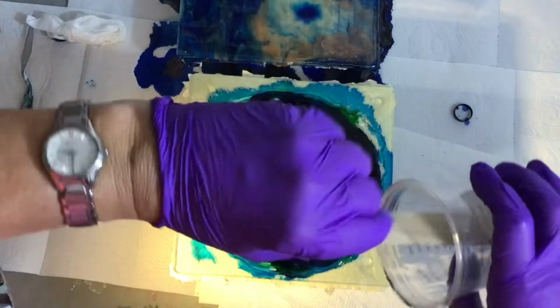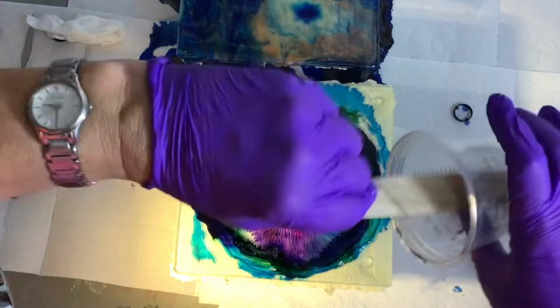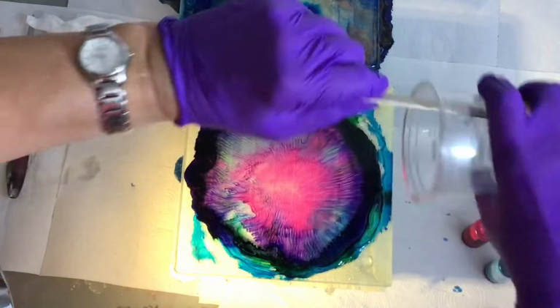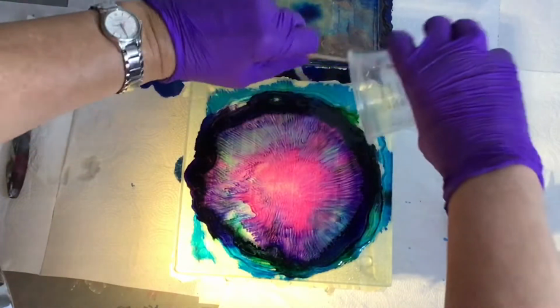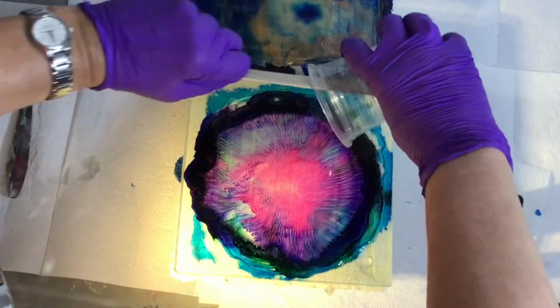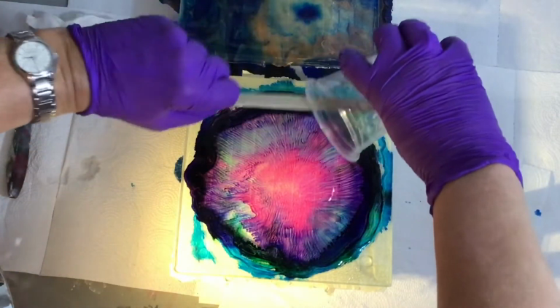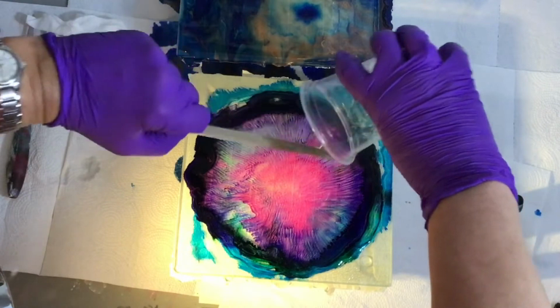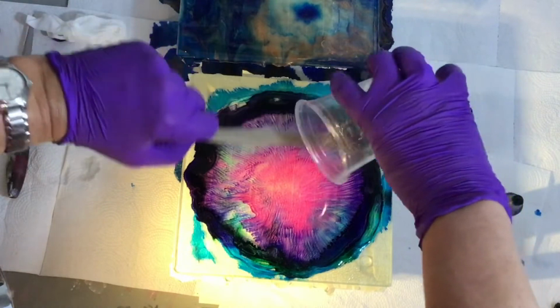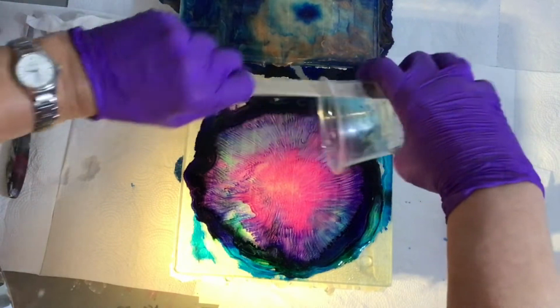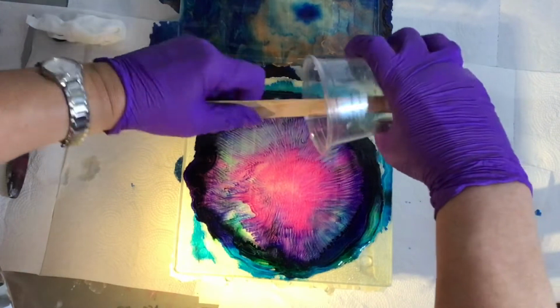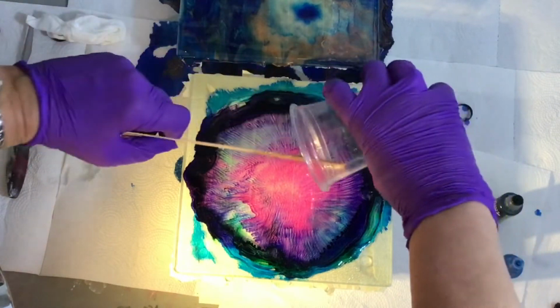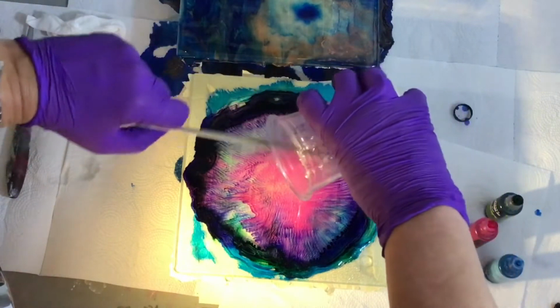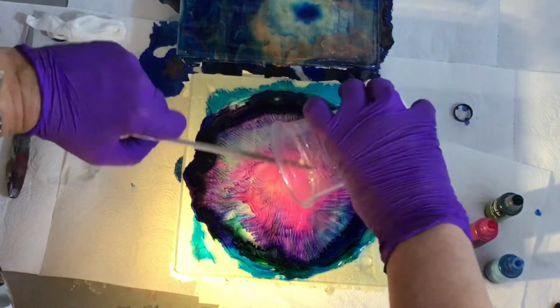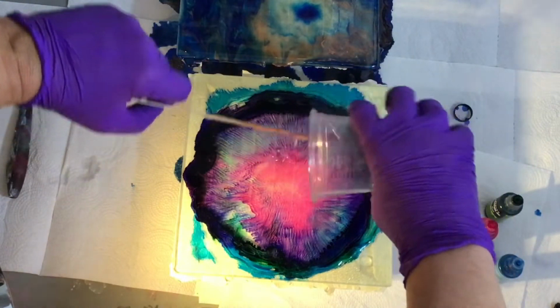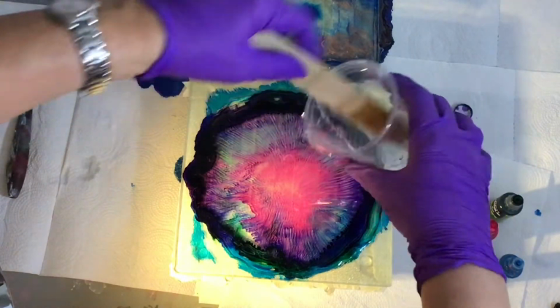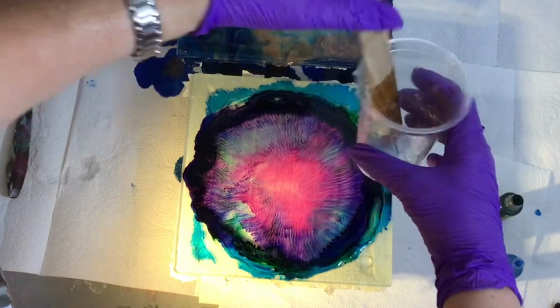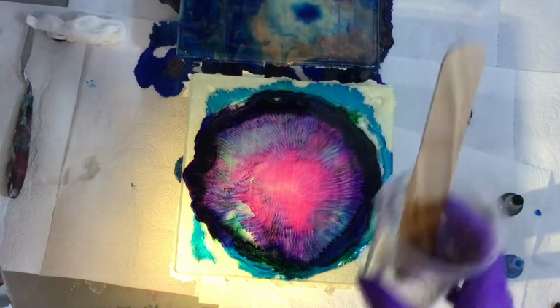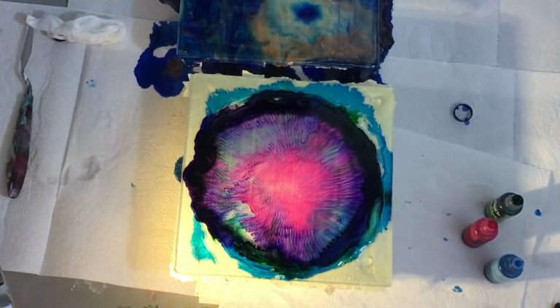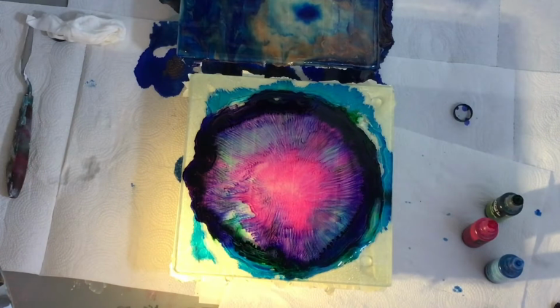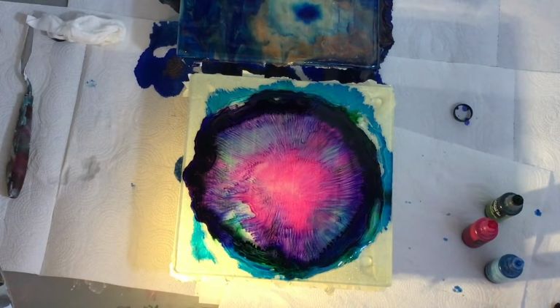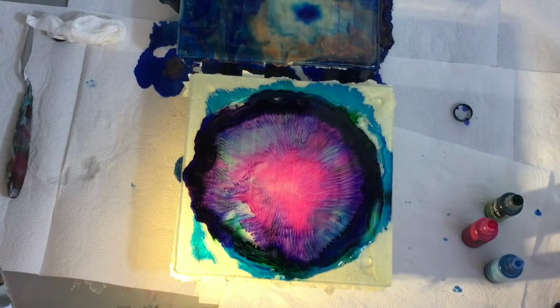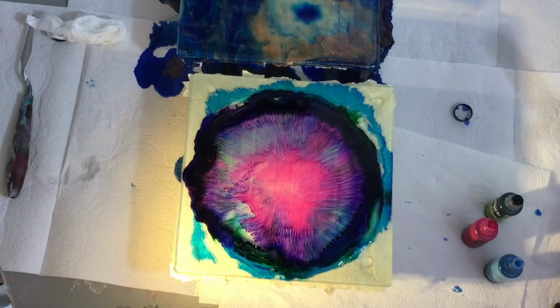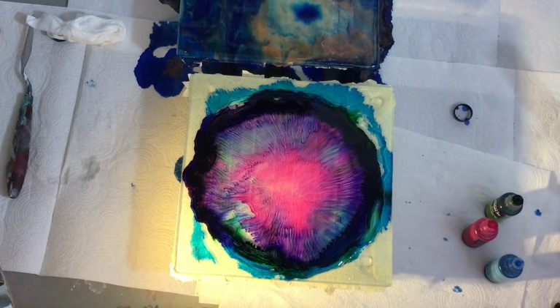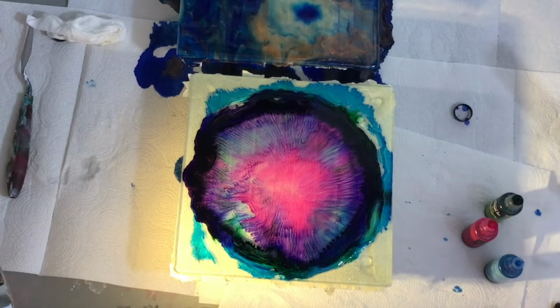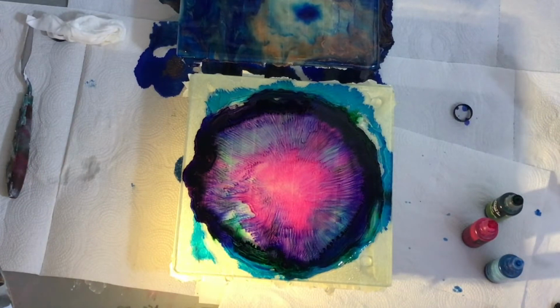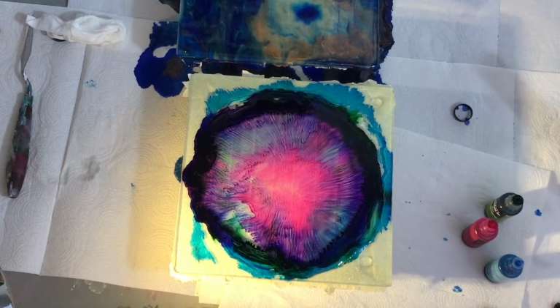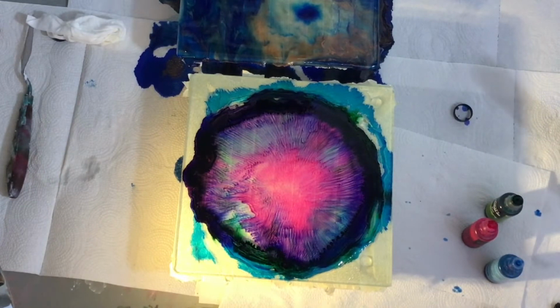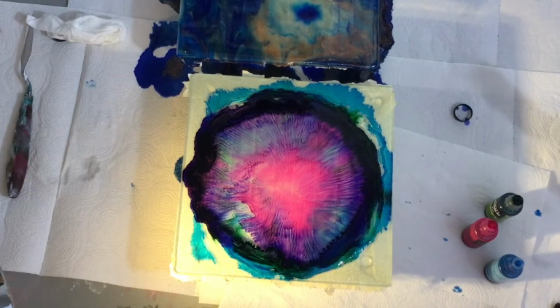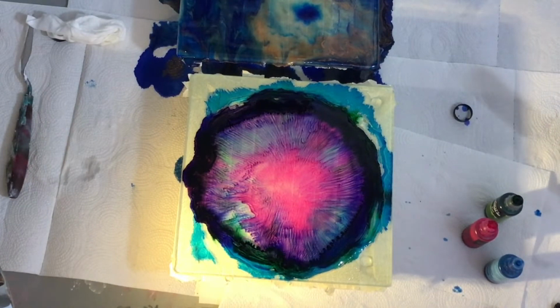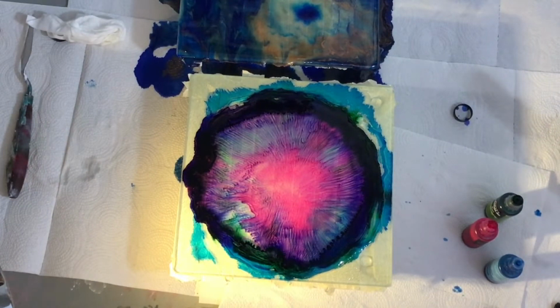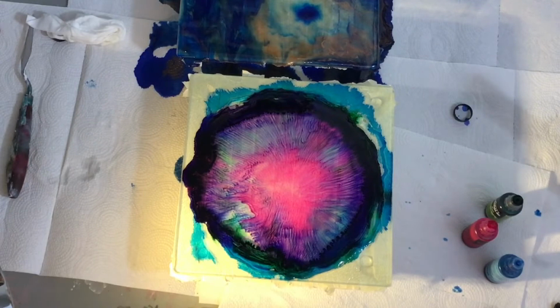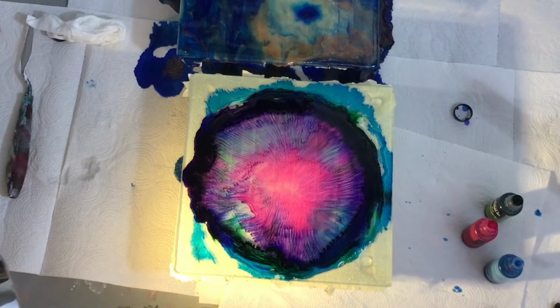I'm gonna have to rotate it around. I love working with the alcohol inks — can you see it good? I hope so.